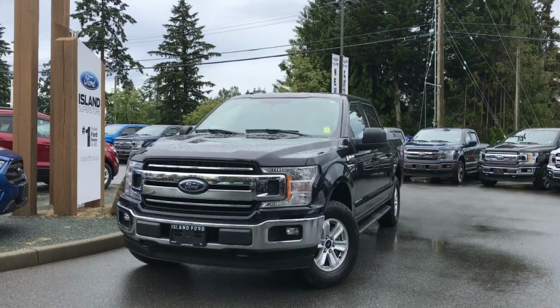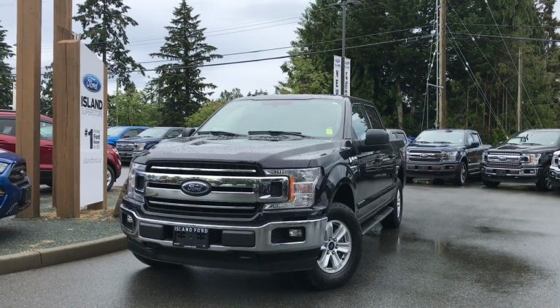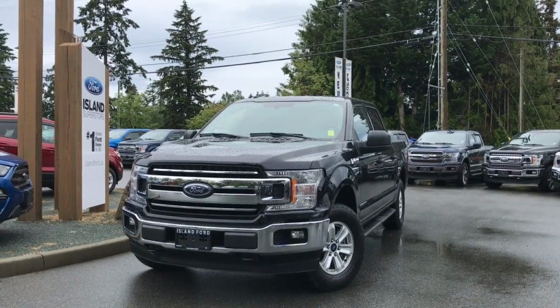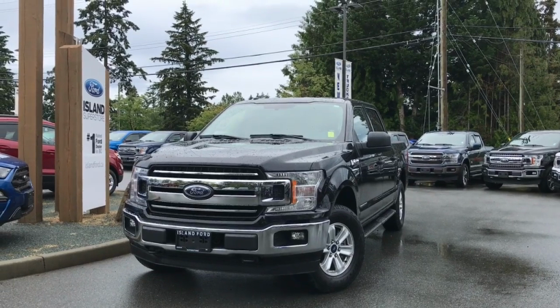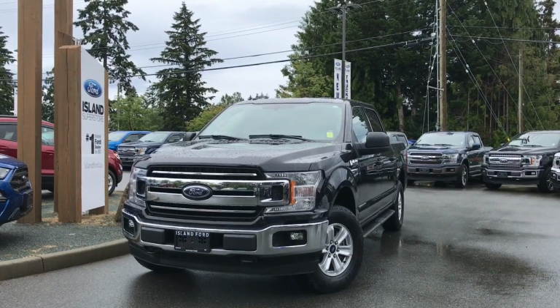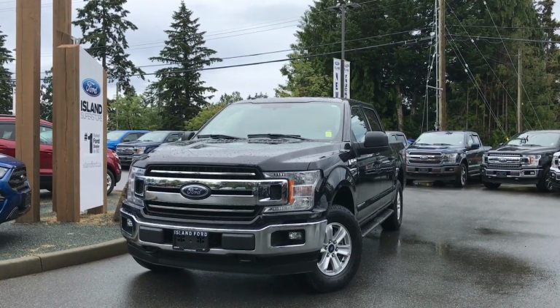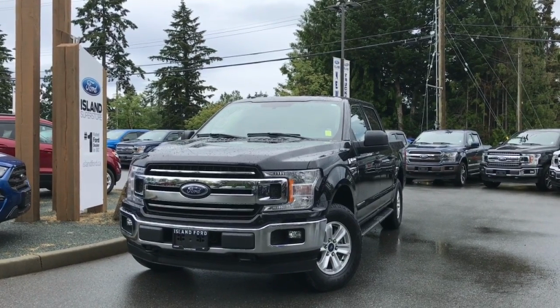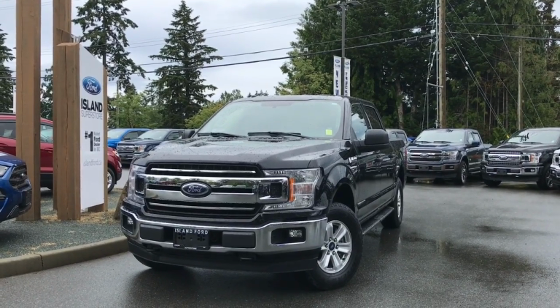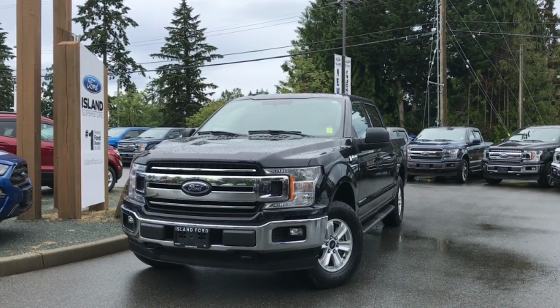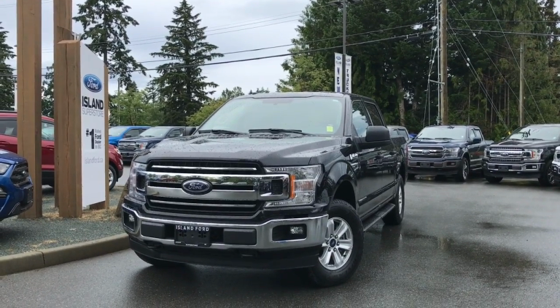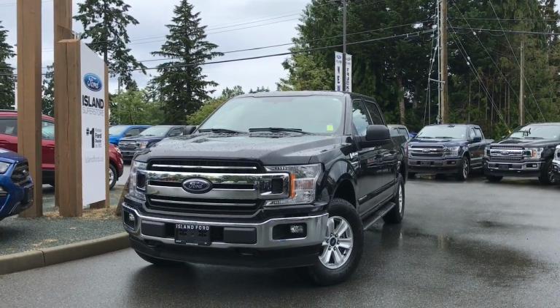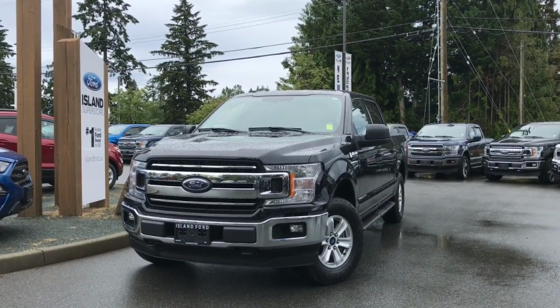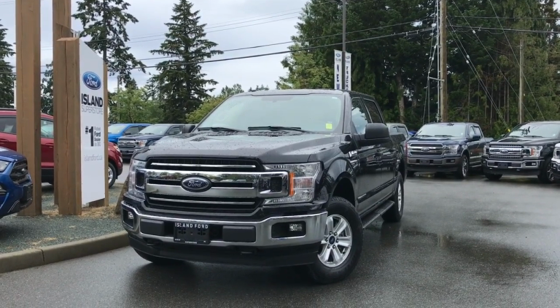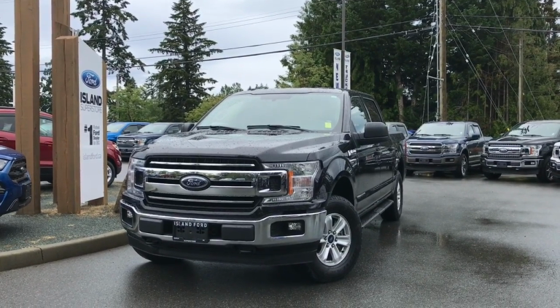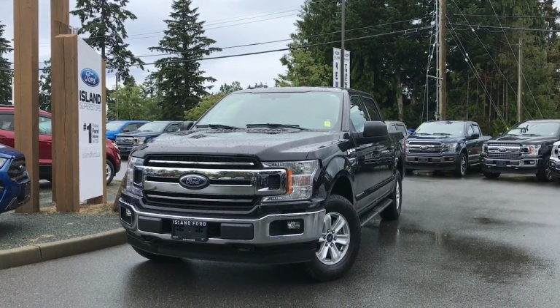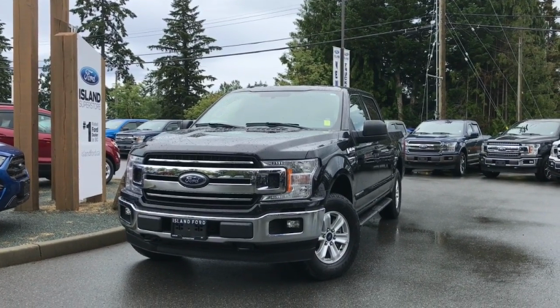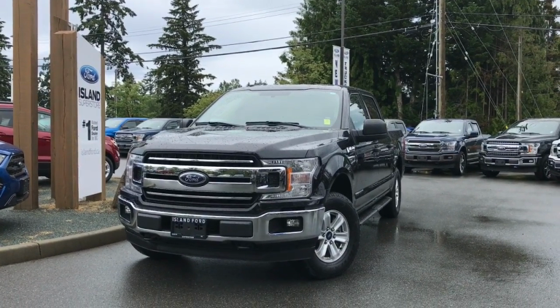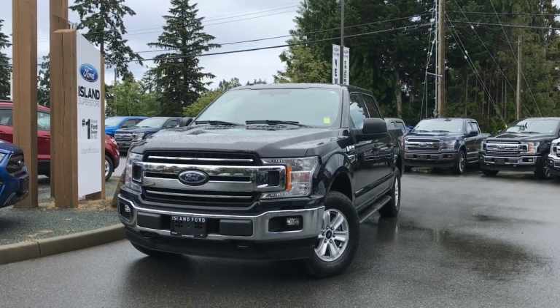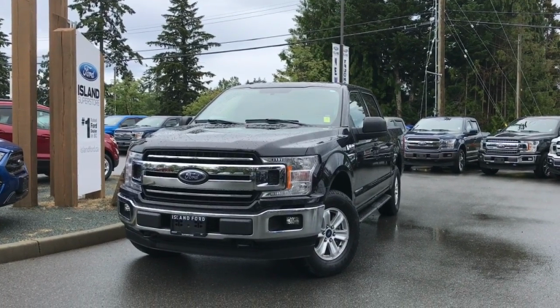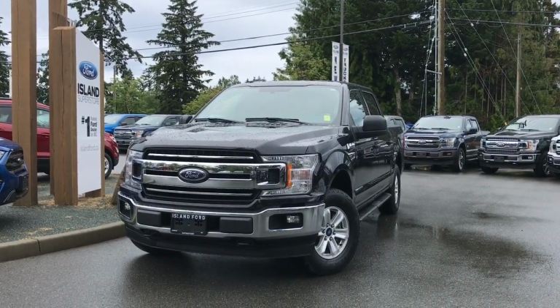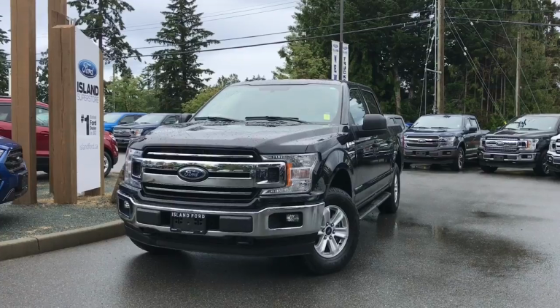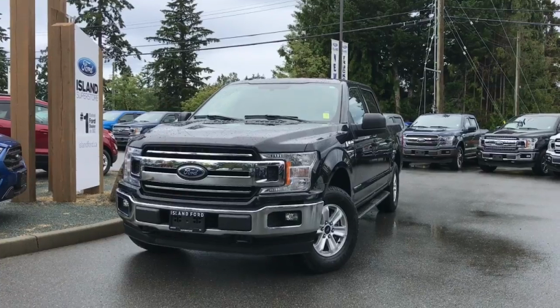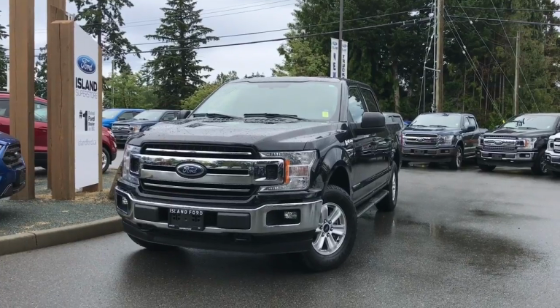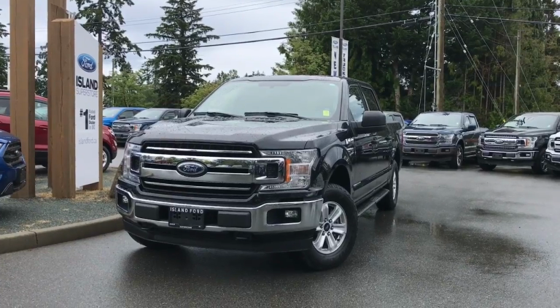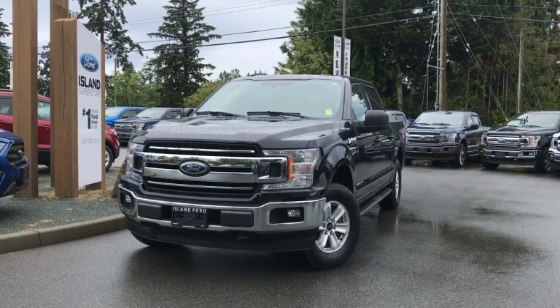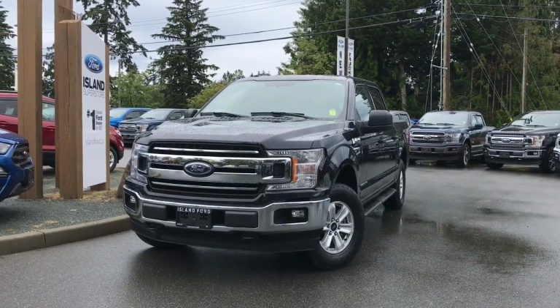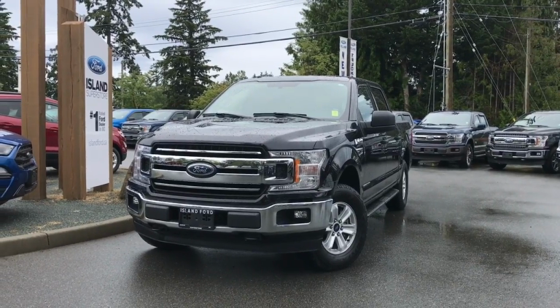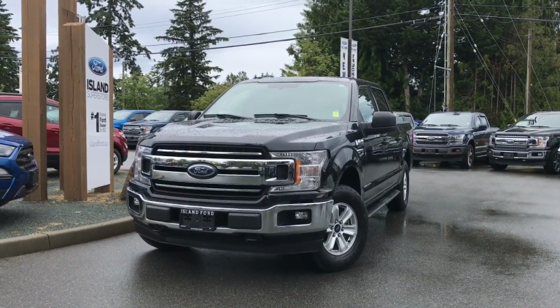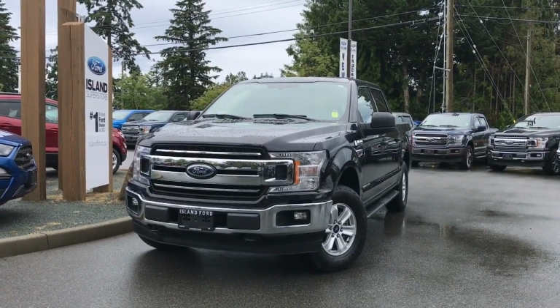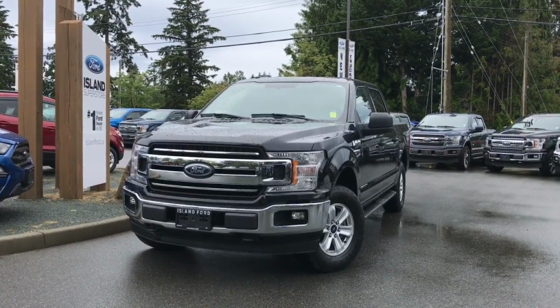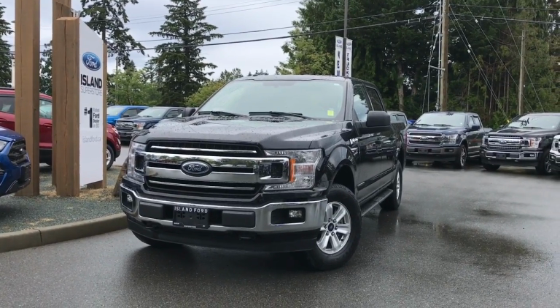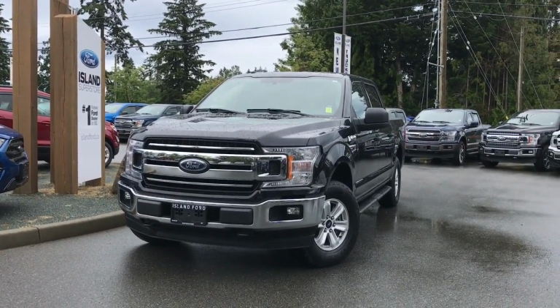Thank you for joining us today at Island Ford Superstore. We're located on Norcross Road in Duncan, BC, just off the TransCanada Highway, or online at islandford.ca.